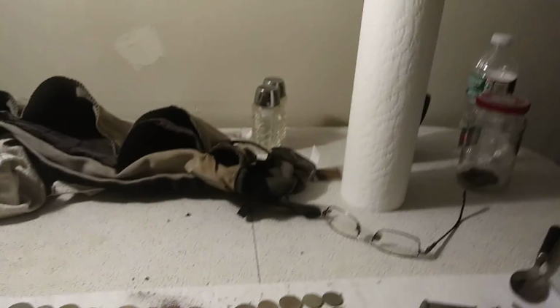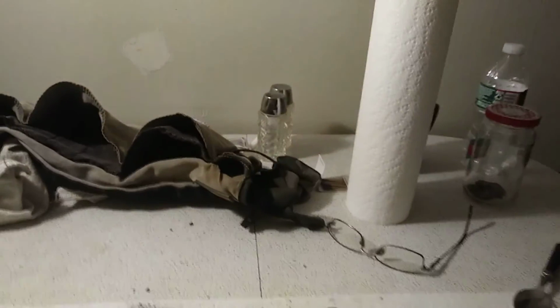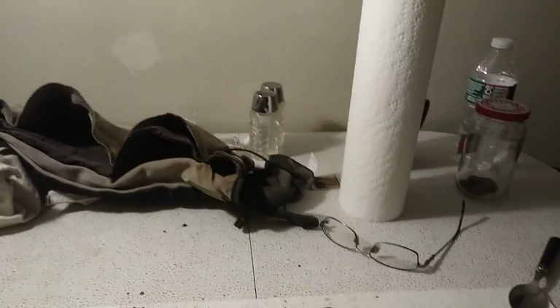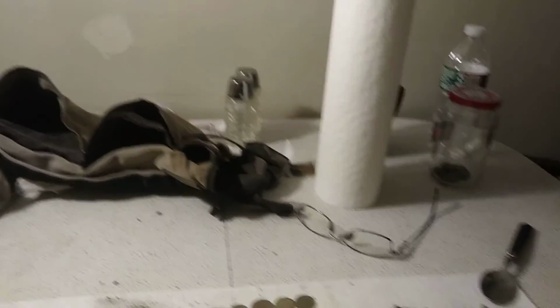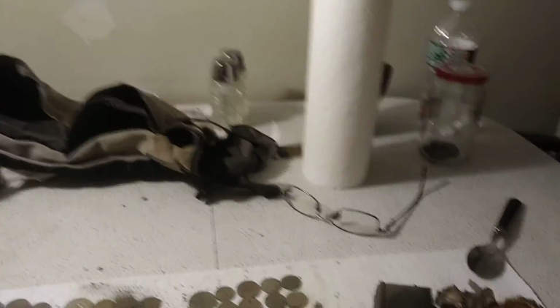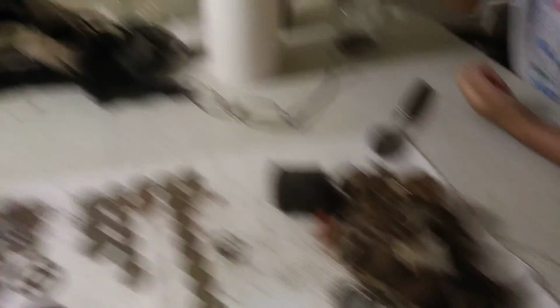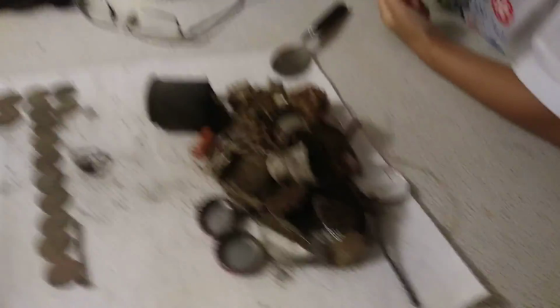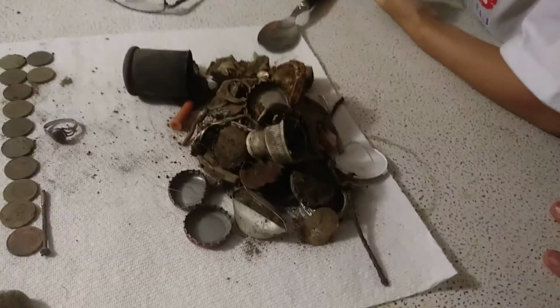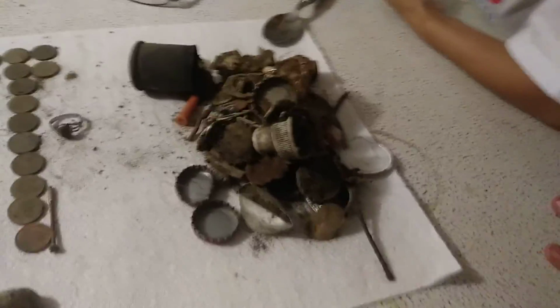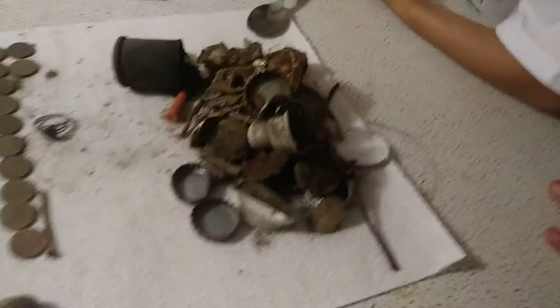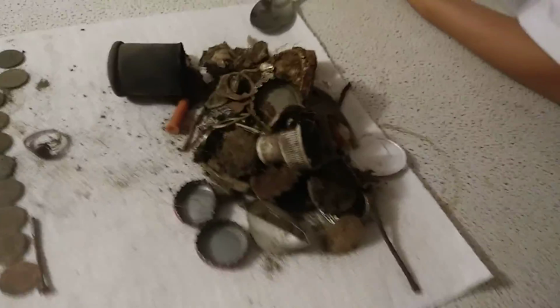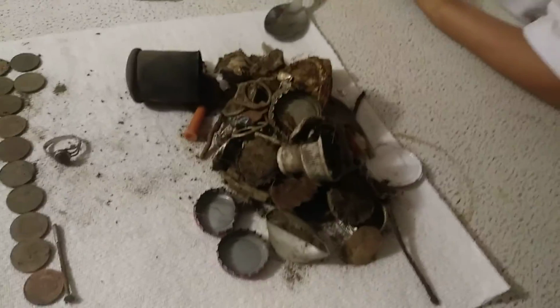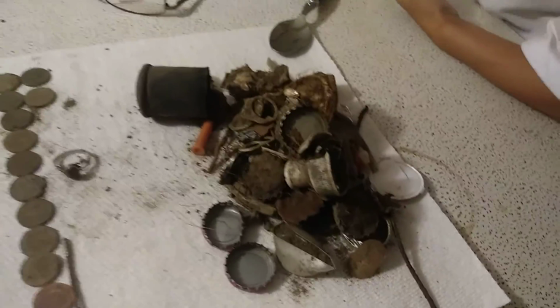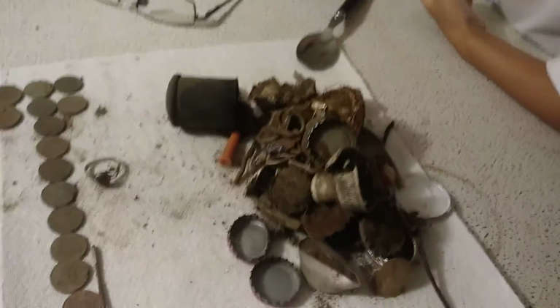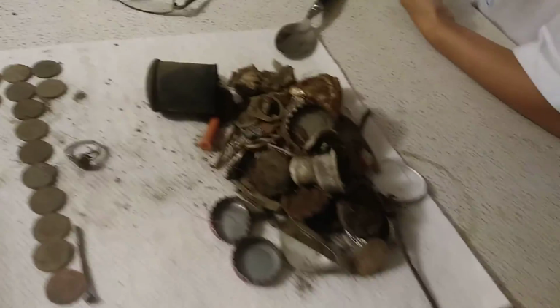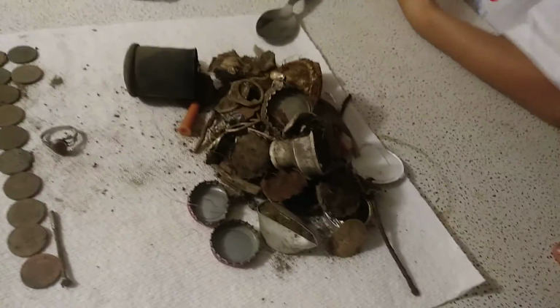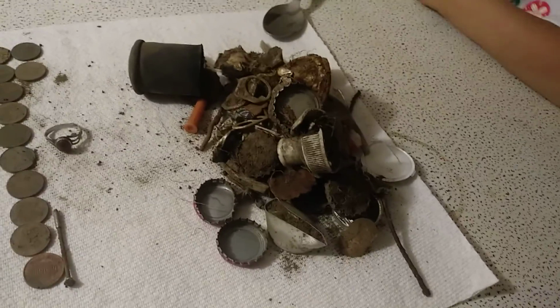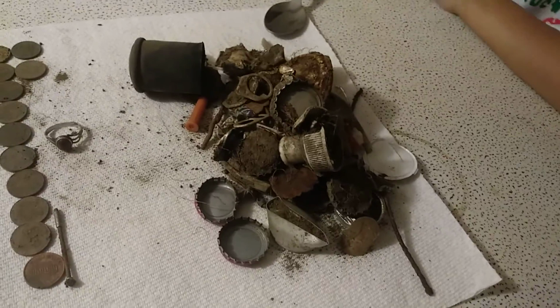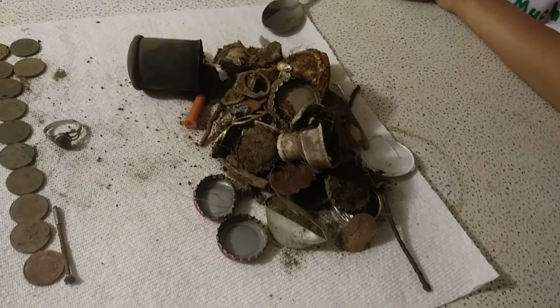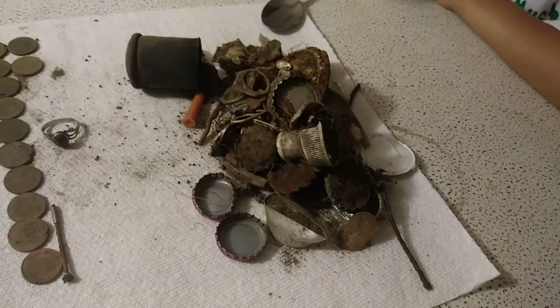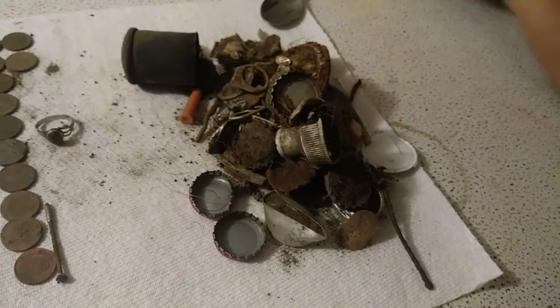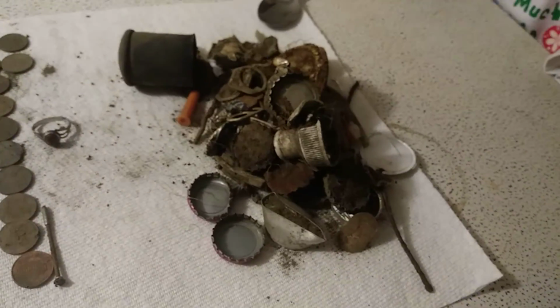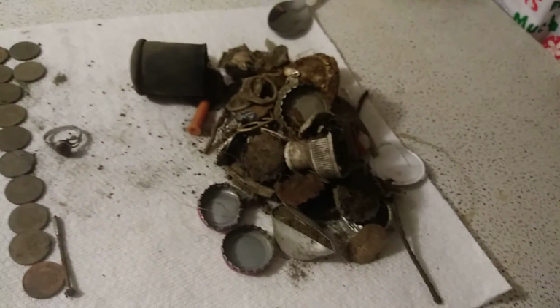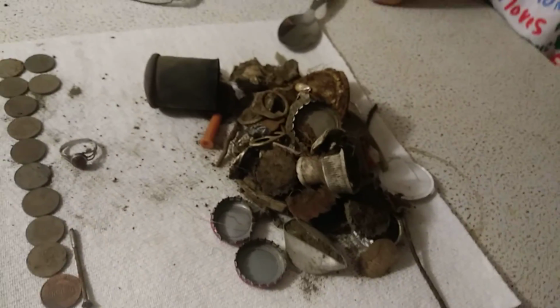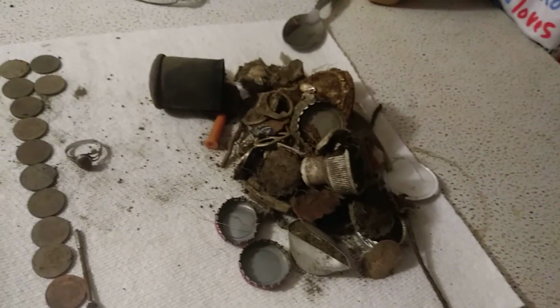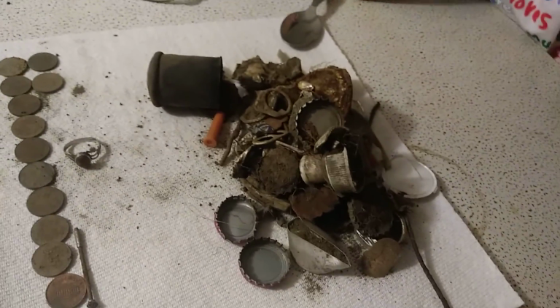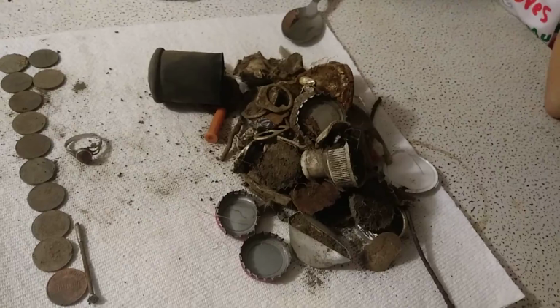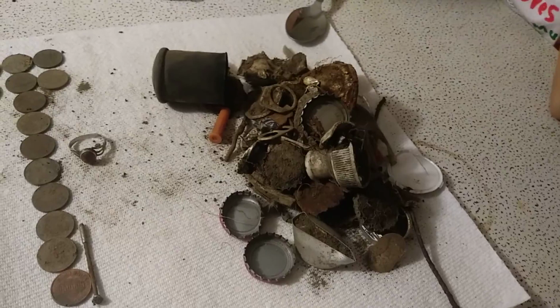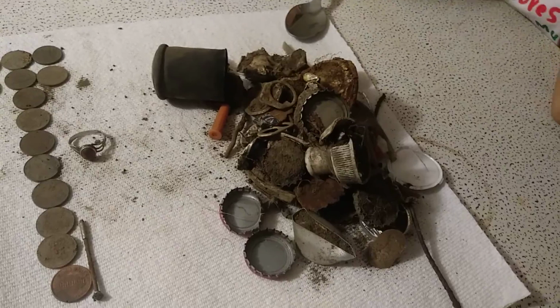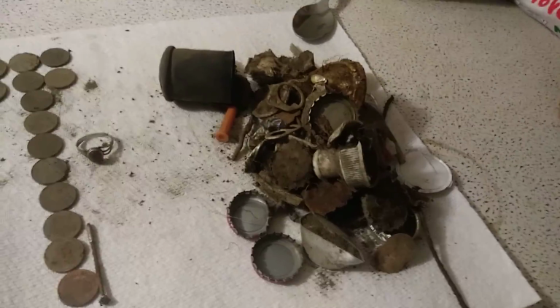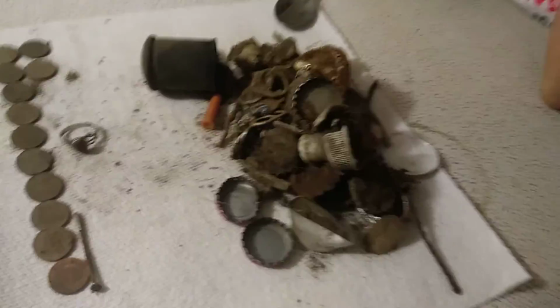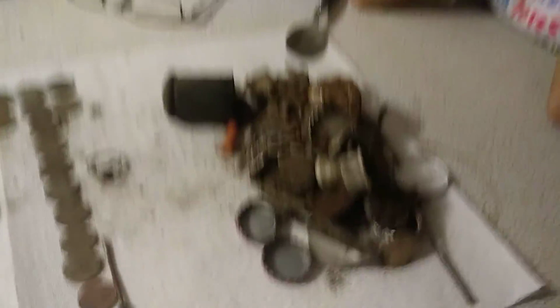We were out there for about a good solid — almost five hours. And as you can see, a lot of great finds. This is the amount of trash we pulled in almost five hours. As you can see, it's quite a lot.